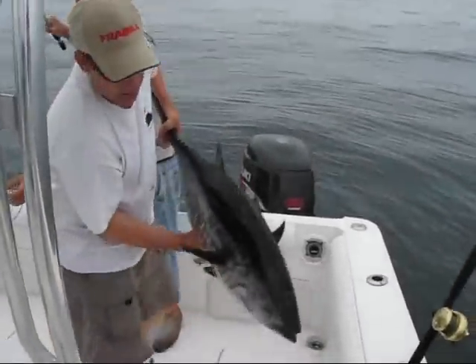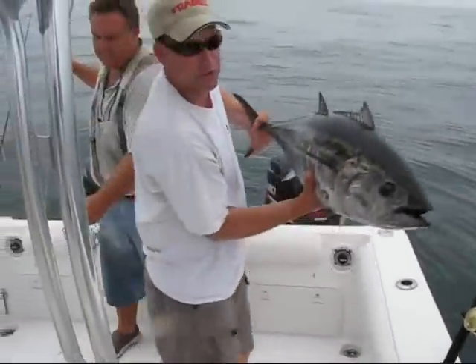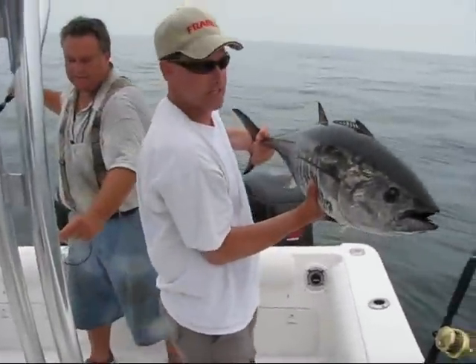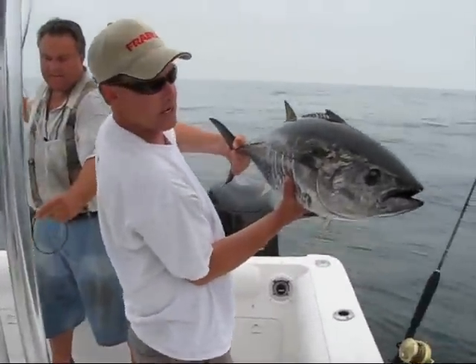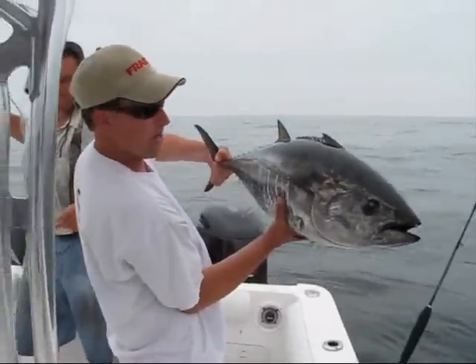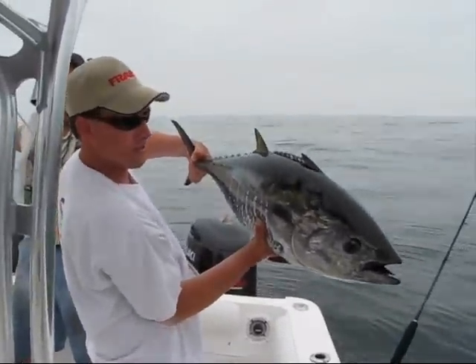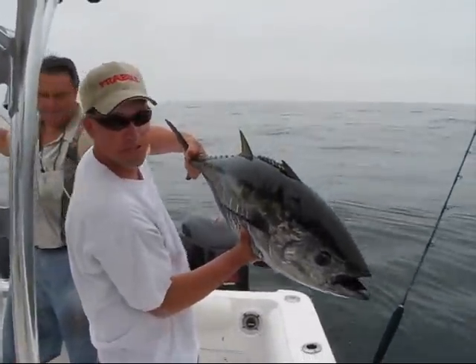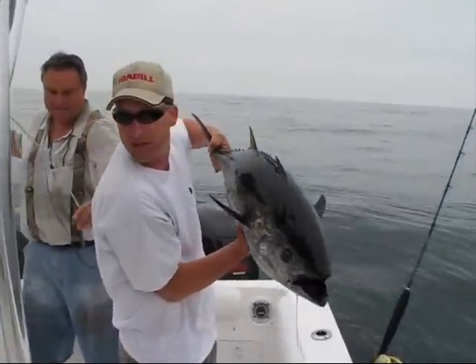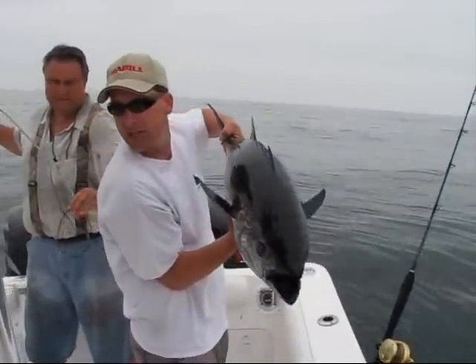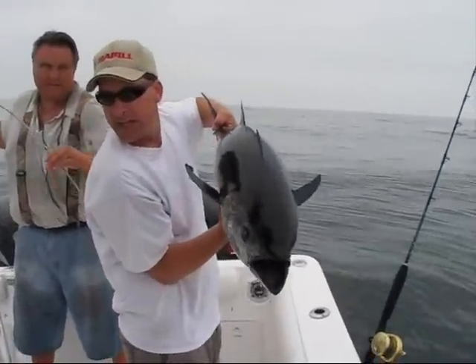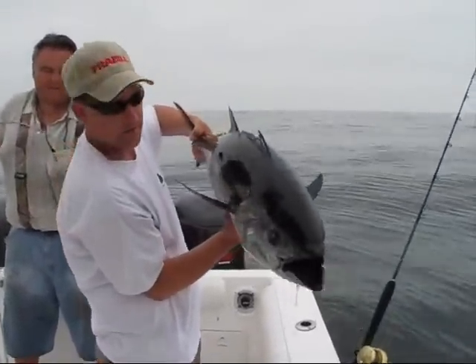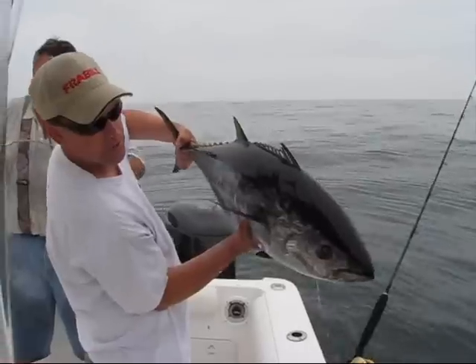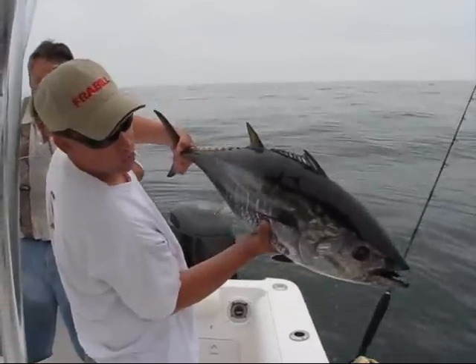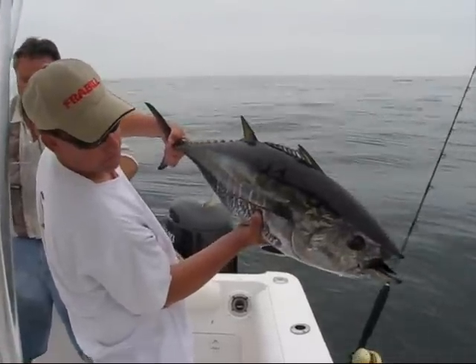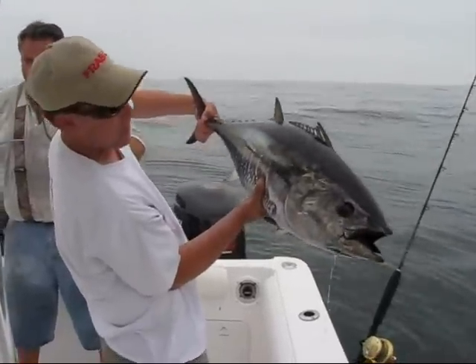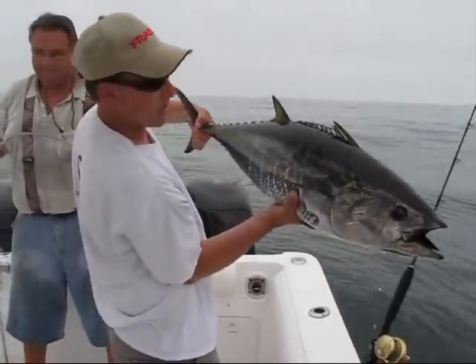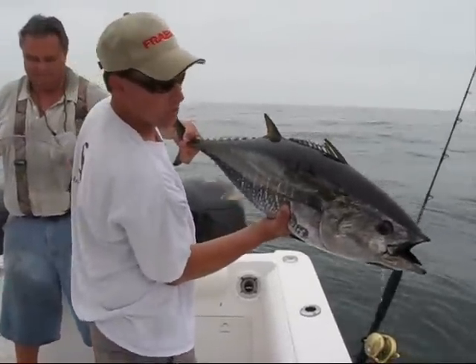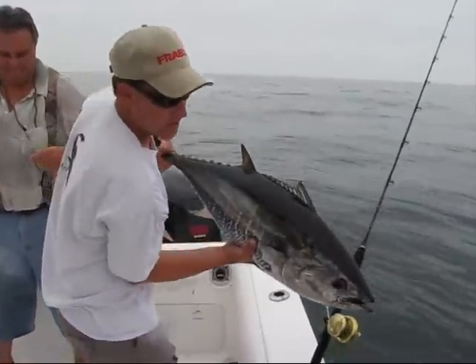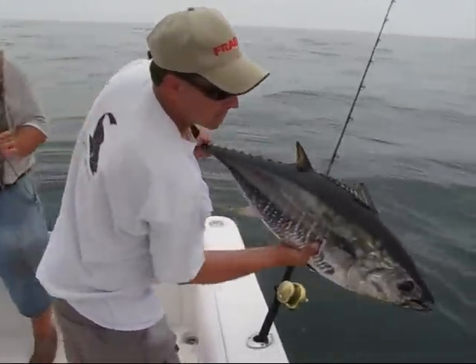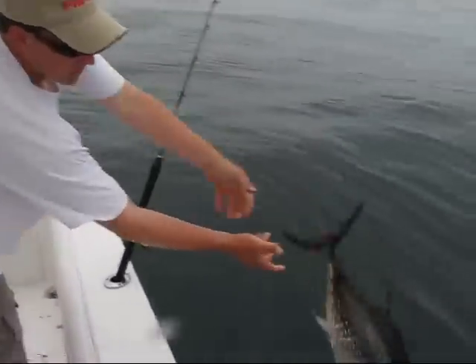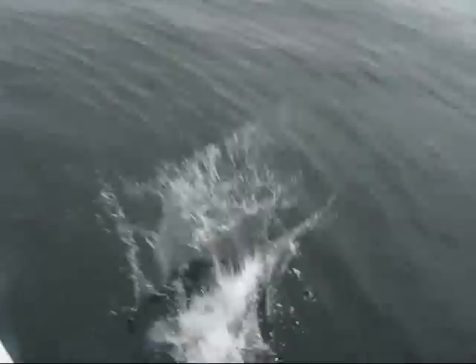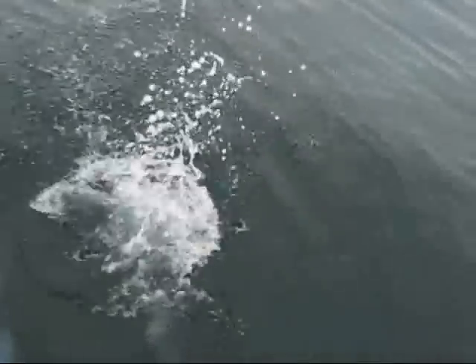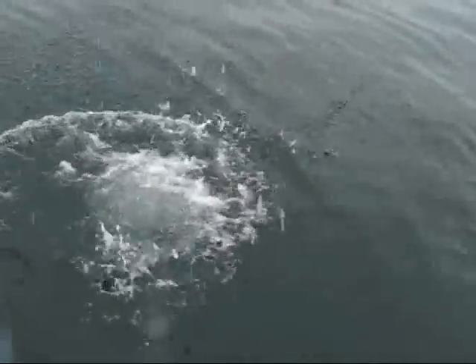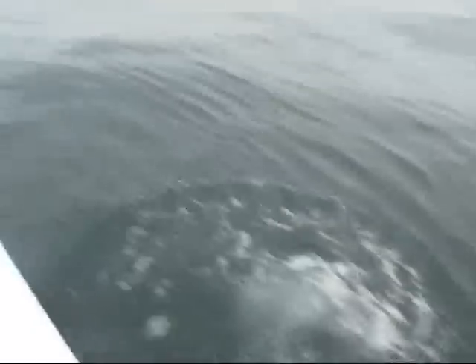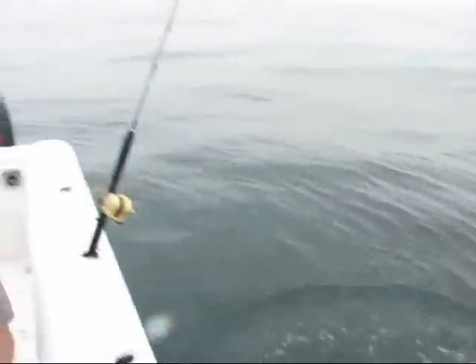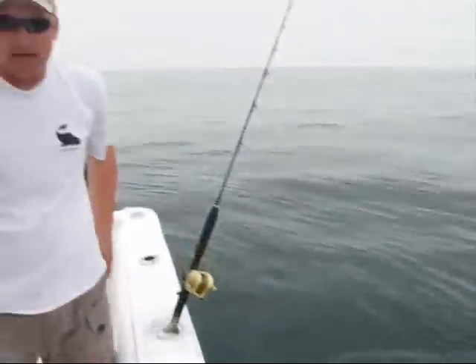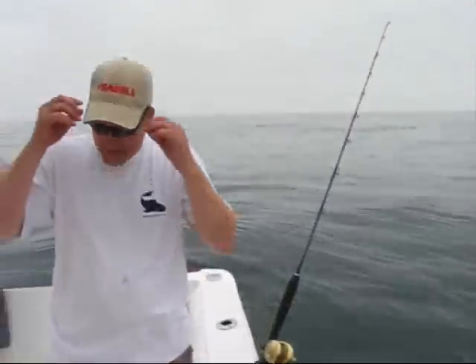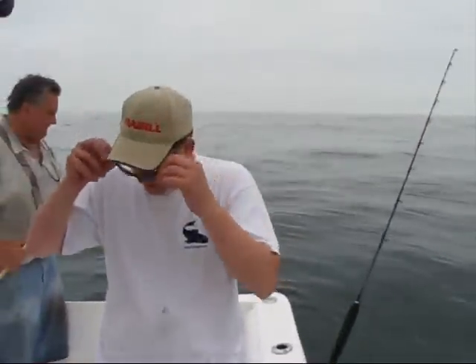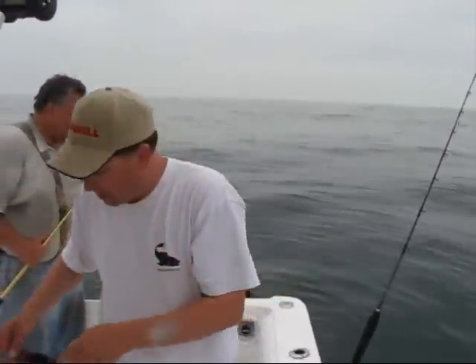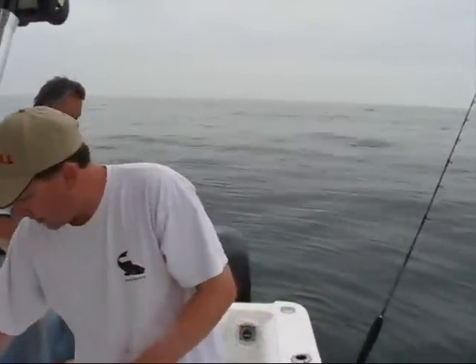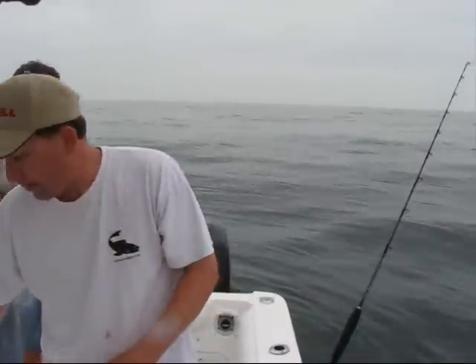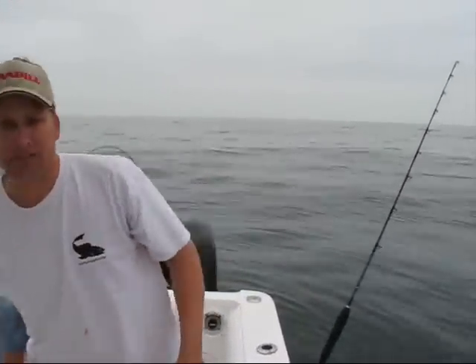Captain Rich put us on another — I think this is our sixth fish. It's 7:30 in the morning, 15 miles offshore. Set that back. We did the video the other day with Rich.